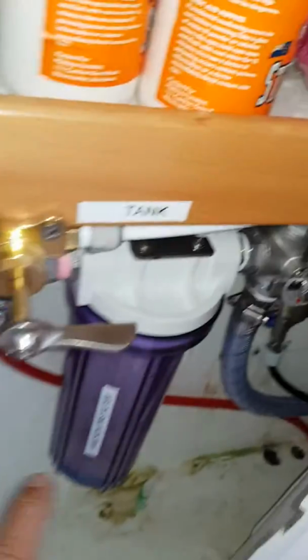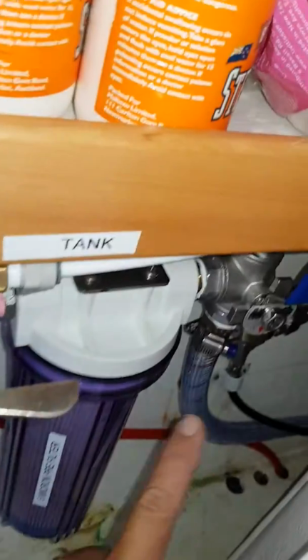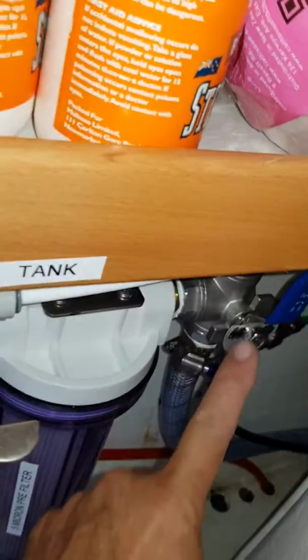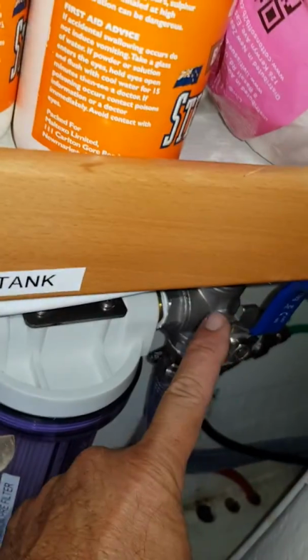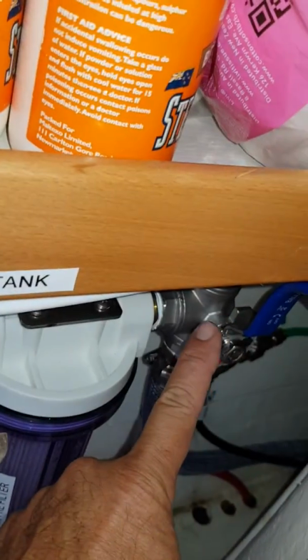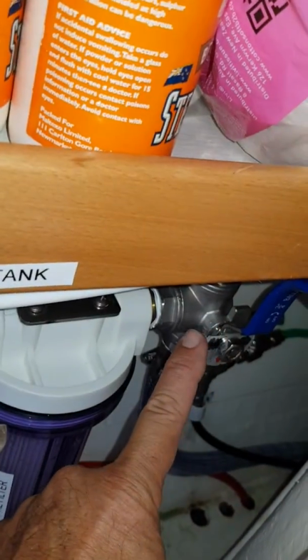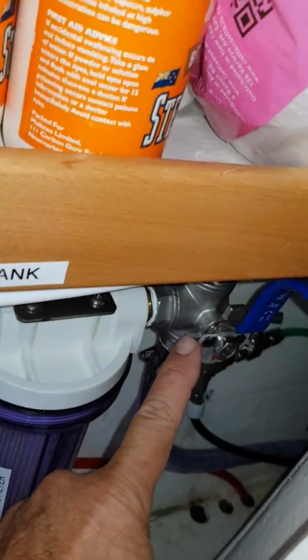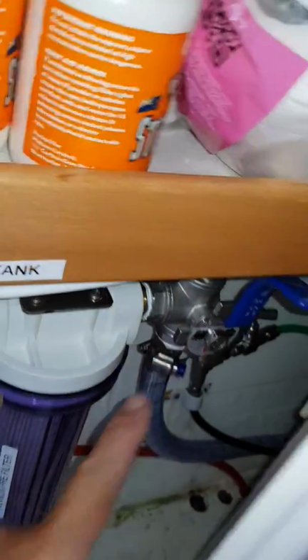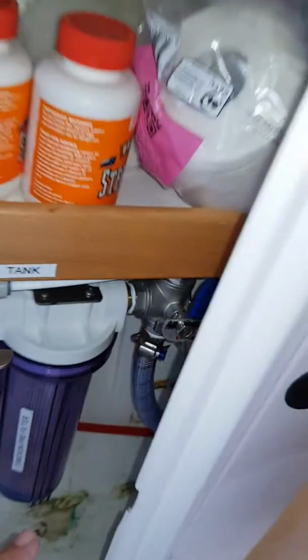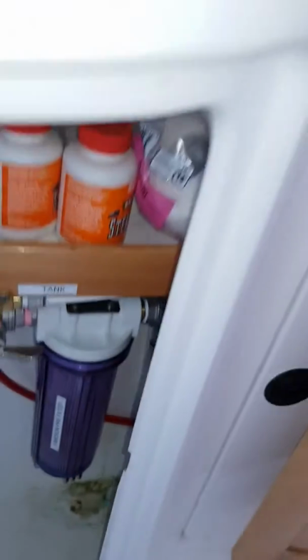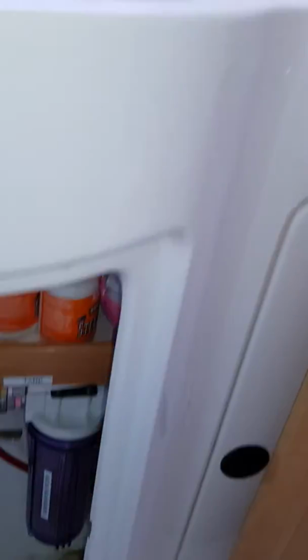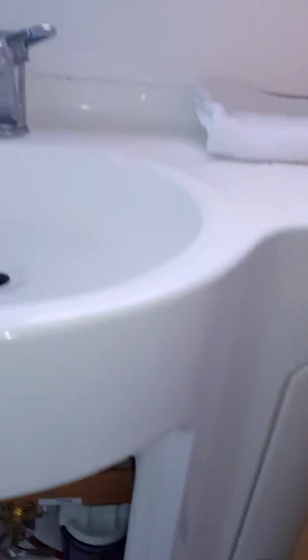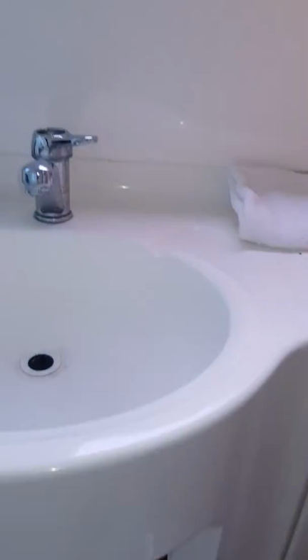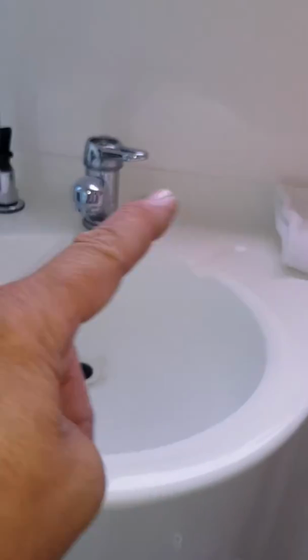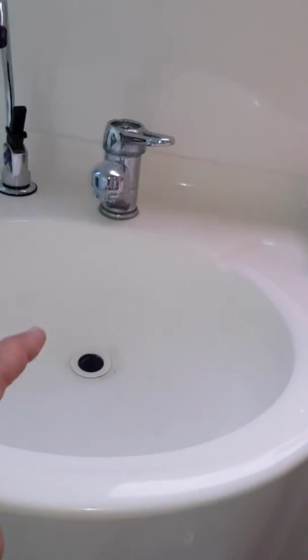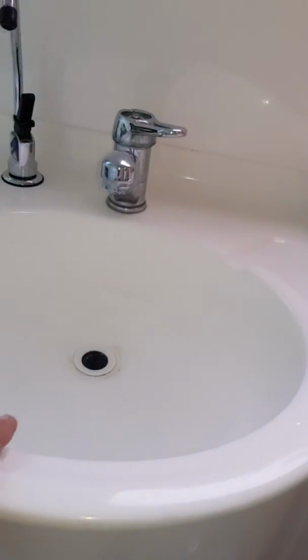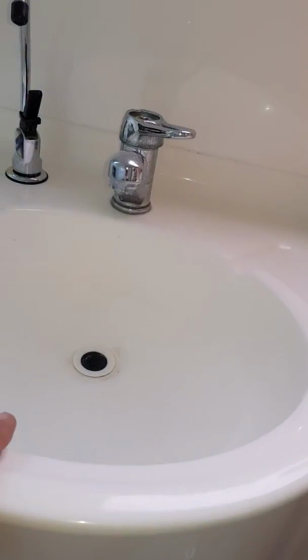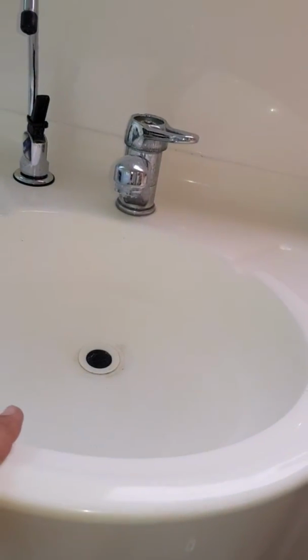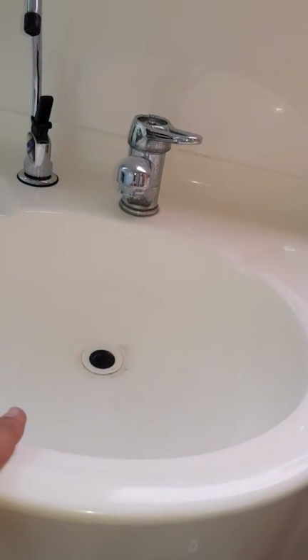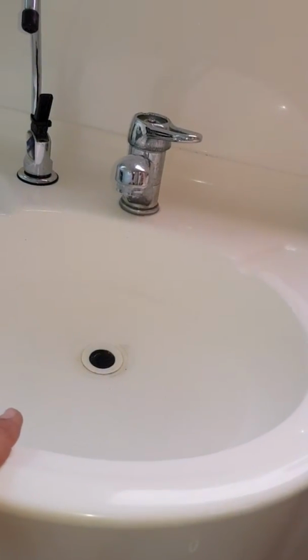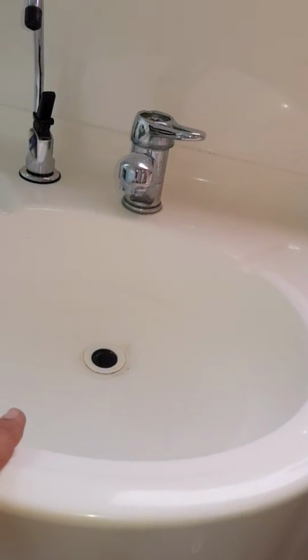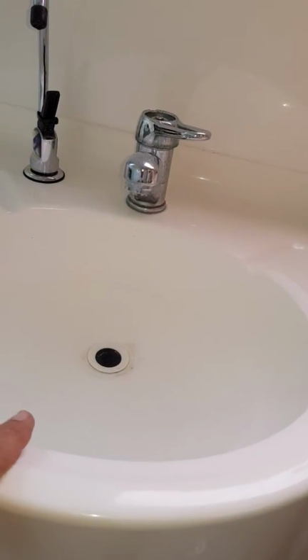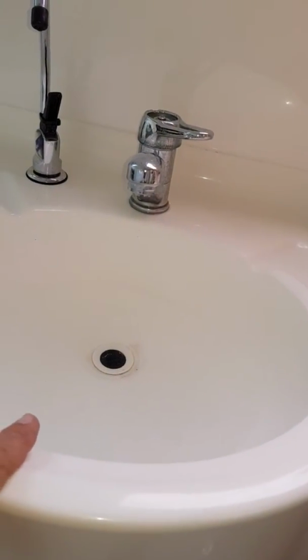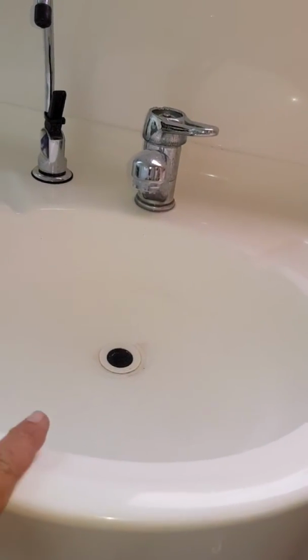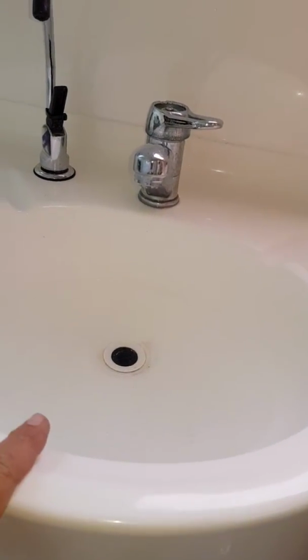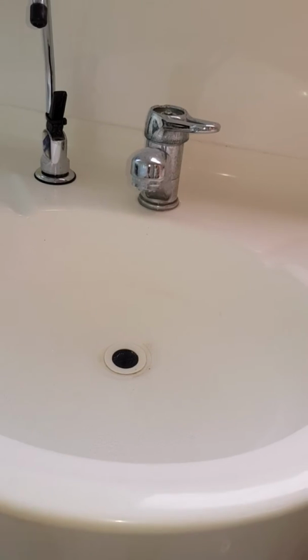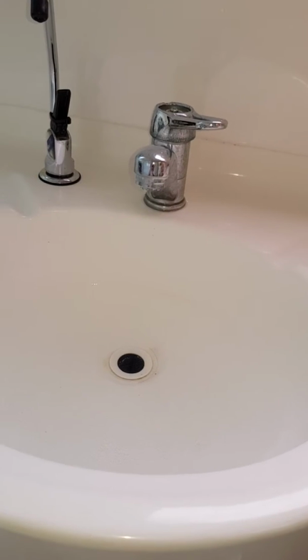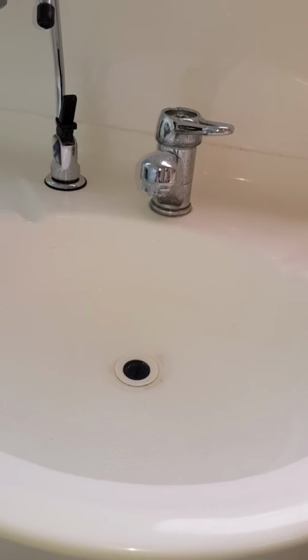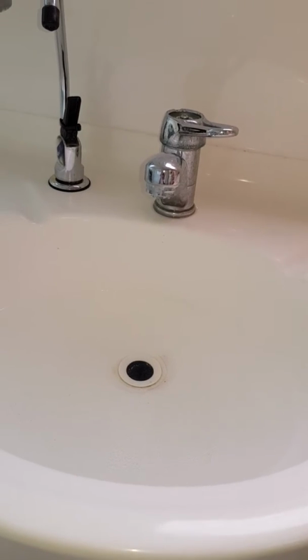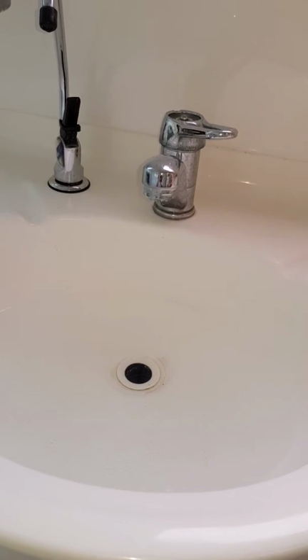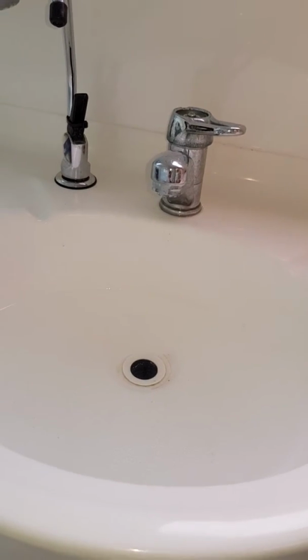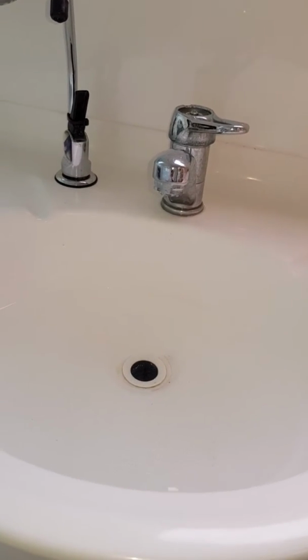There's also a pickling valve here which we take out and simply put into the sink once it's full of desalinated water. We add our metabisulfate and do our pickling.